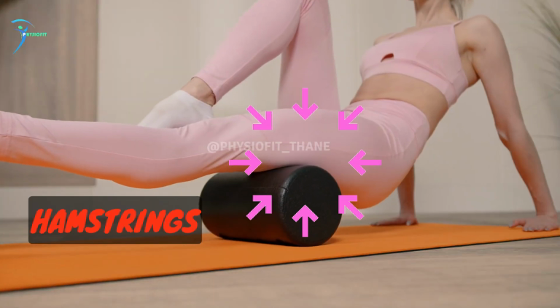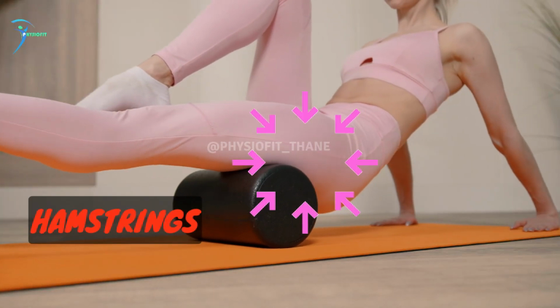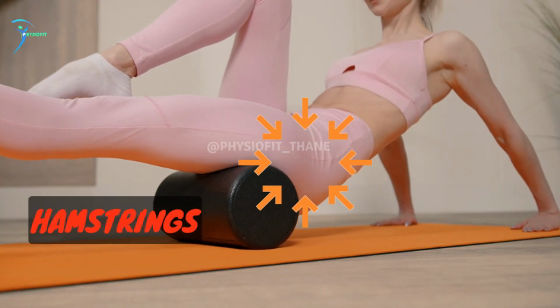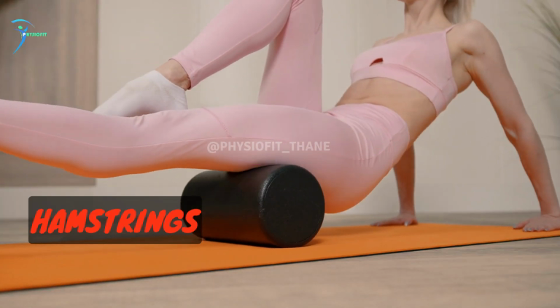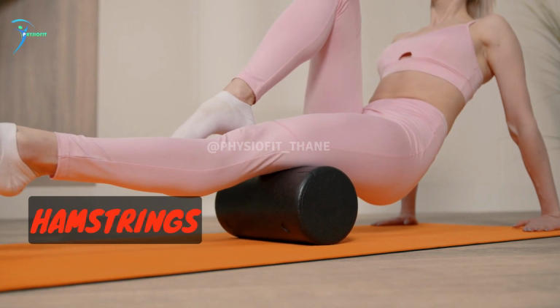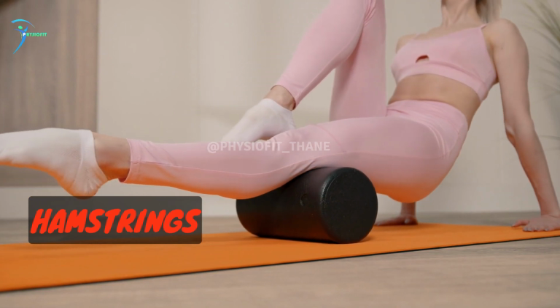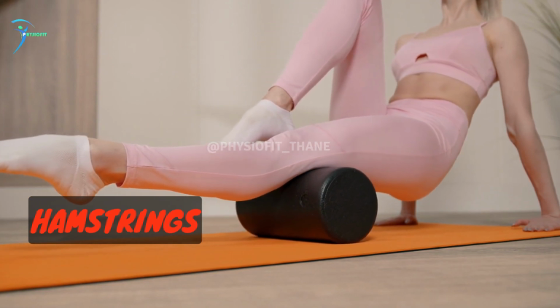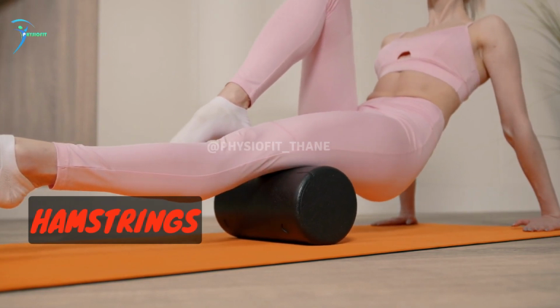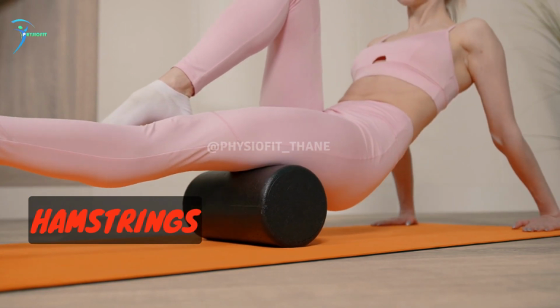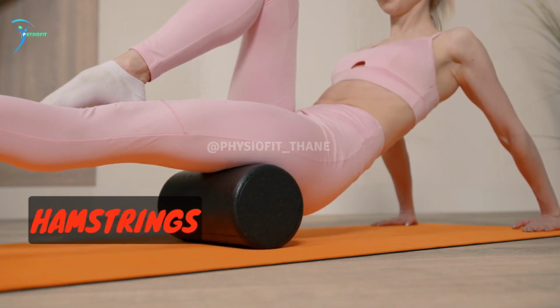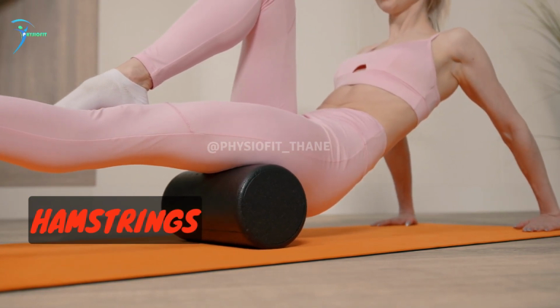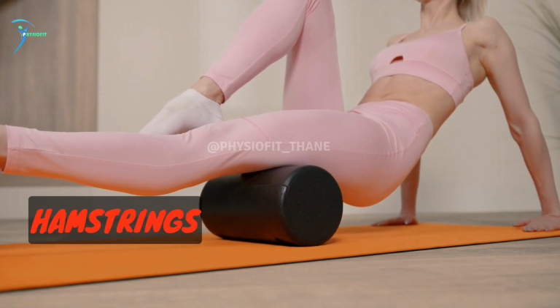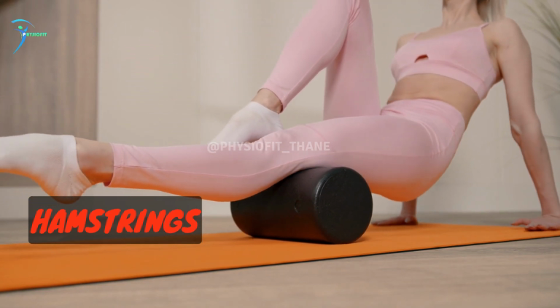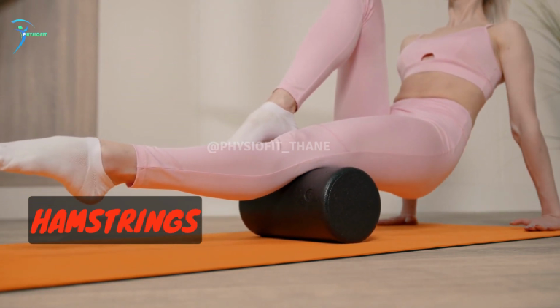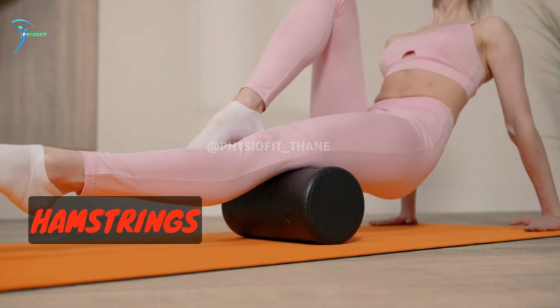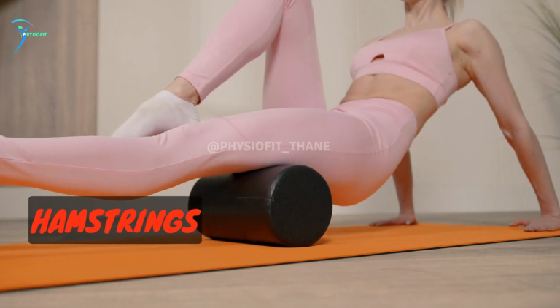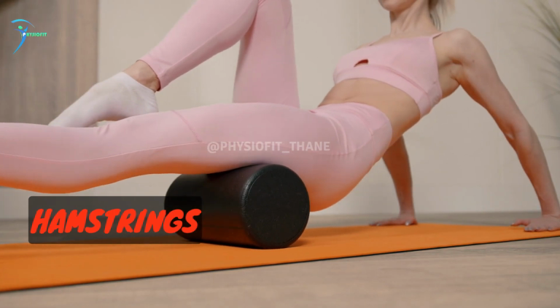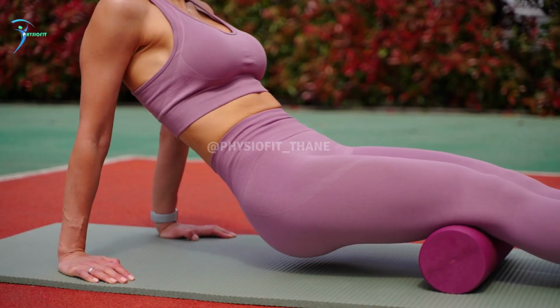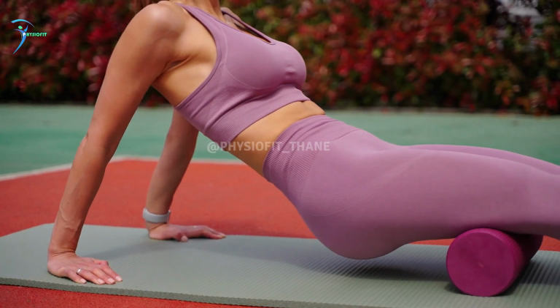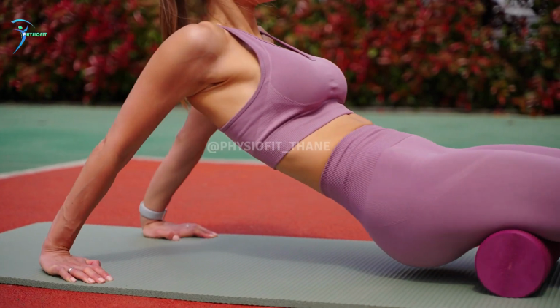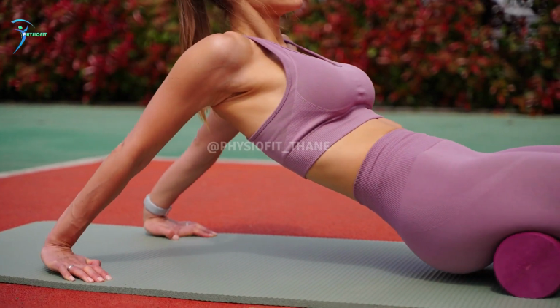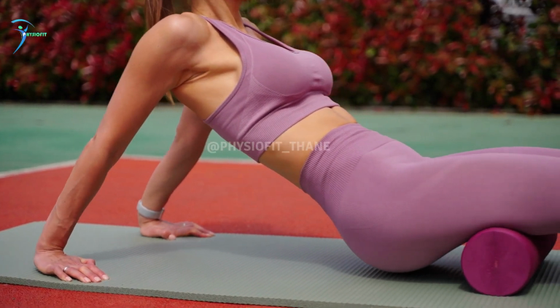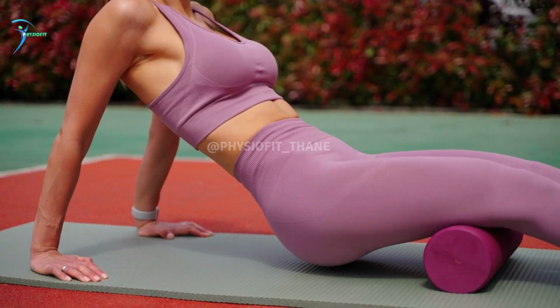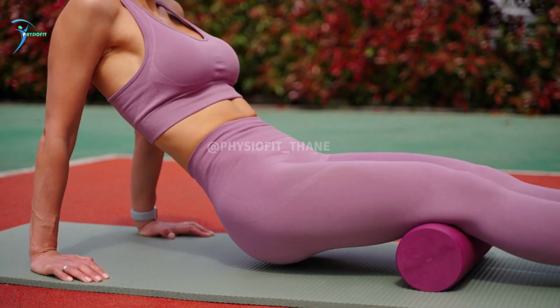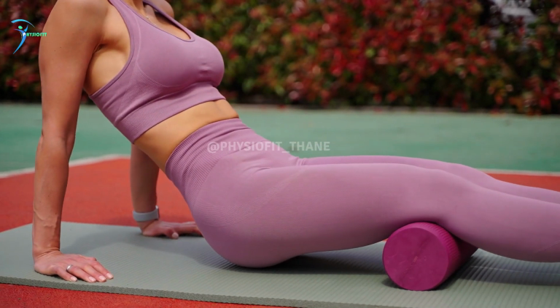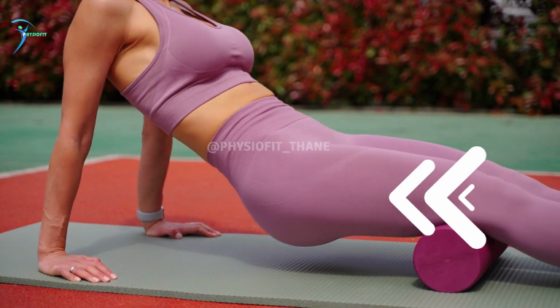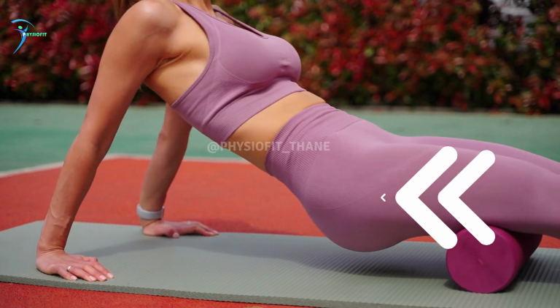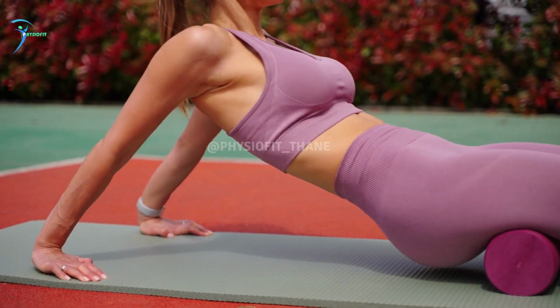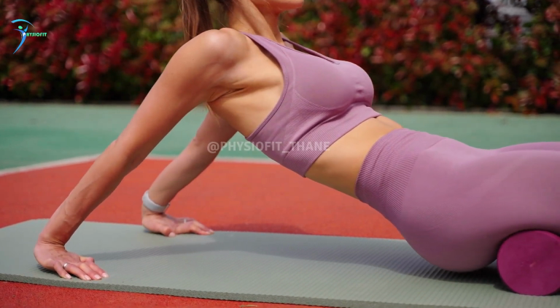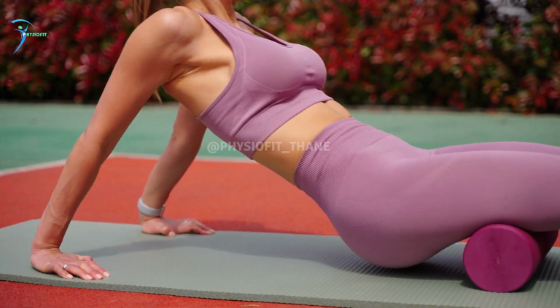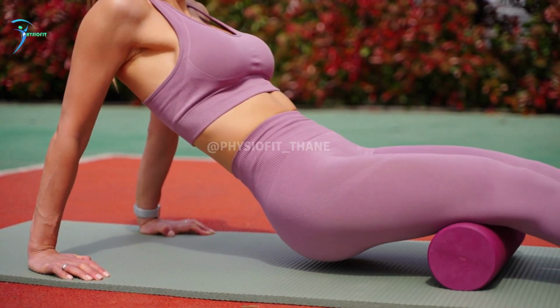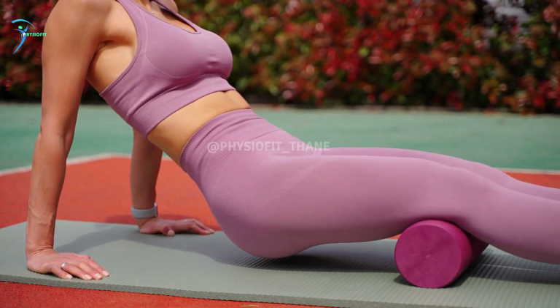Hamstrings: sit on the foam roller with your legs extended in front of you. Cross one ankle over the opposite knee and place the foam roller under the hamstring of the crossed leg. Roll up and down the back of the thigh, stopping on any tender spots.